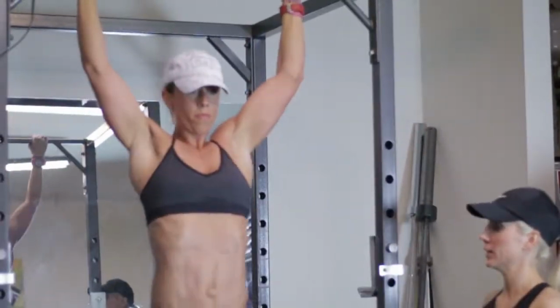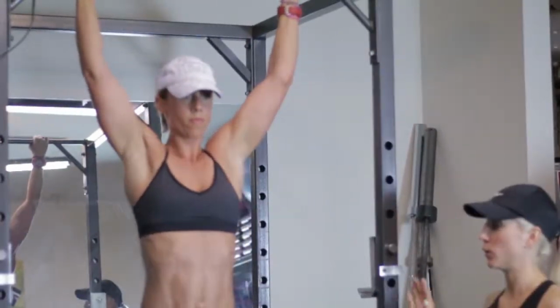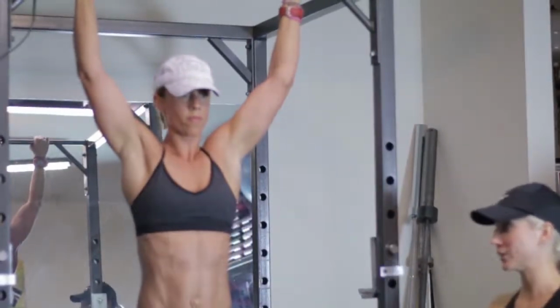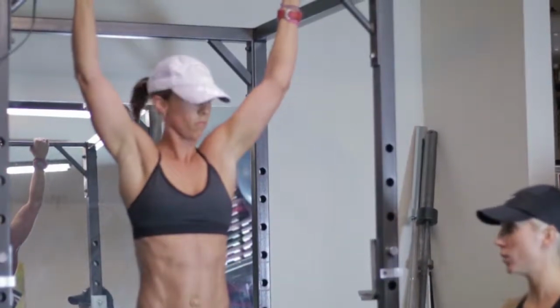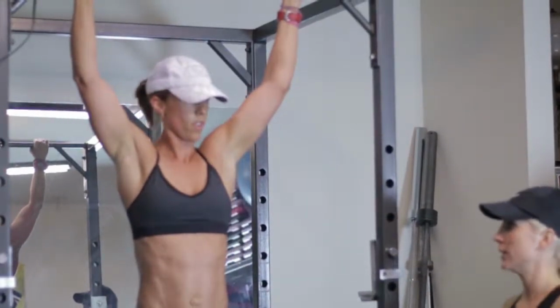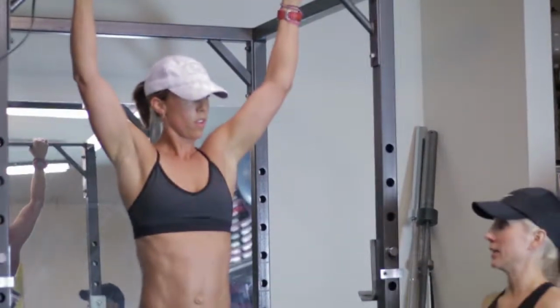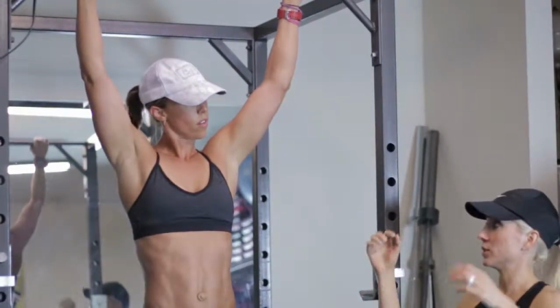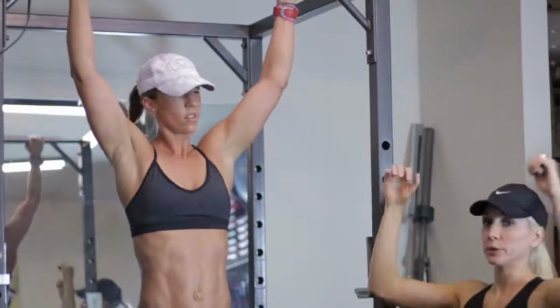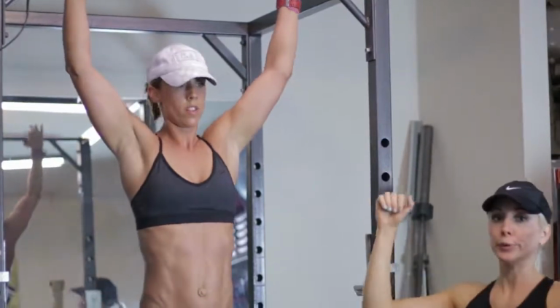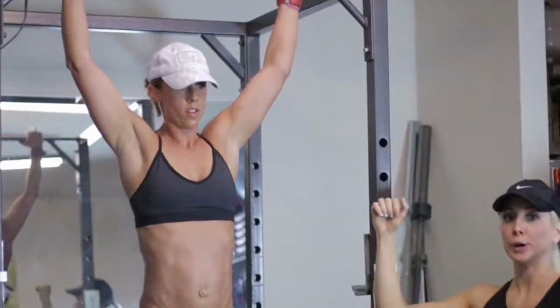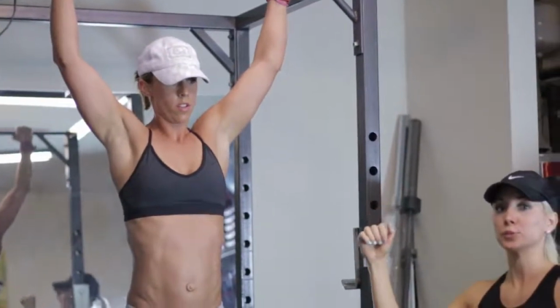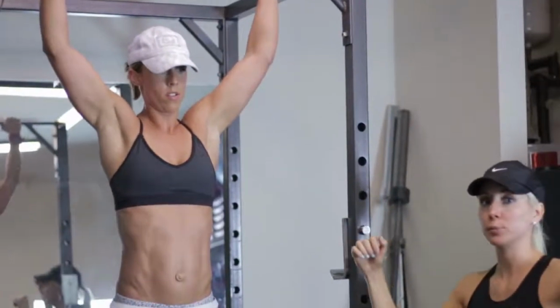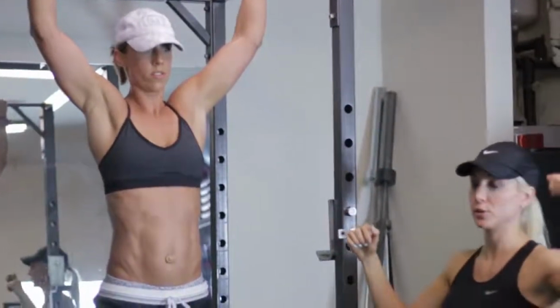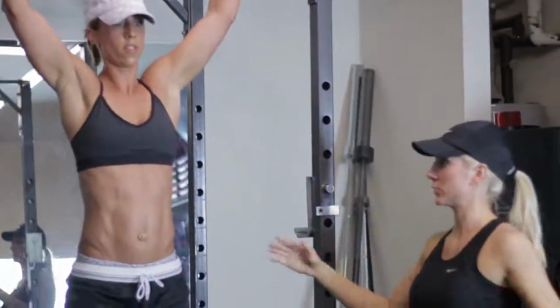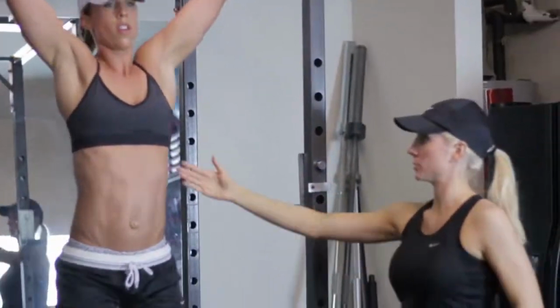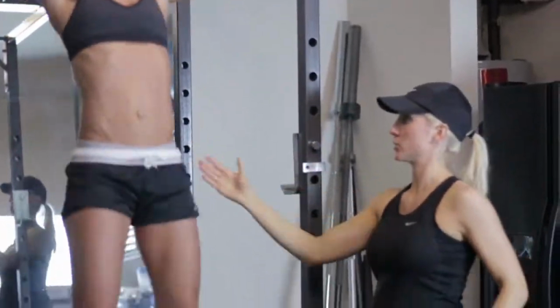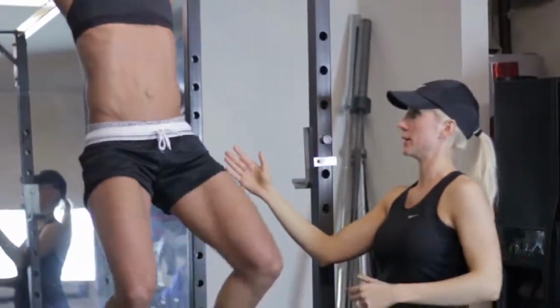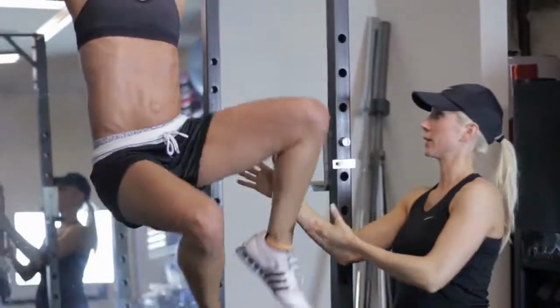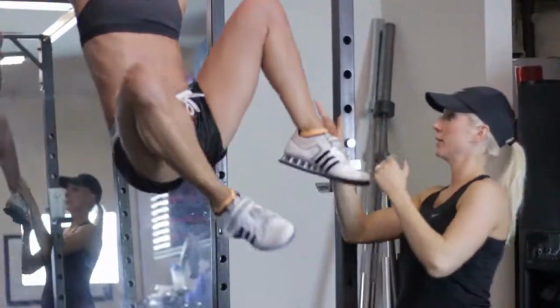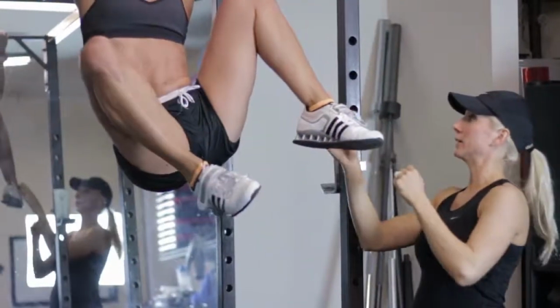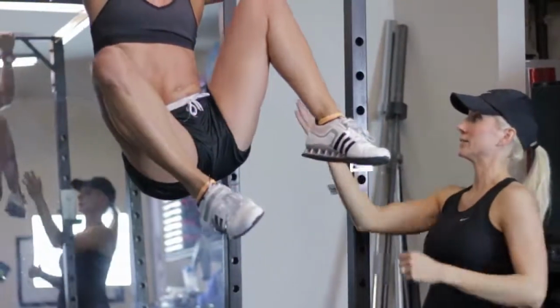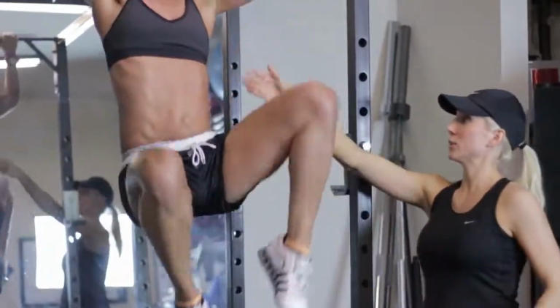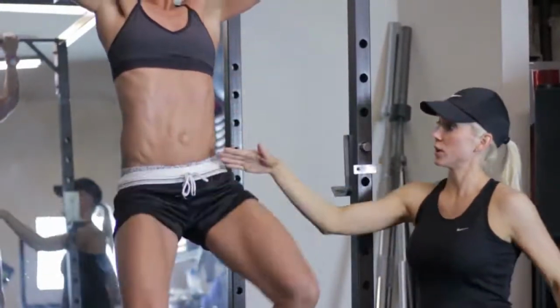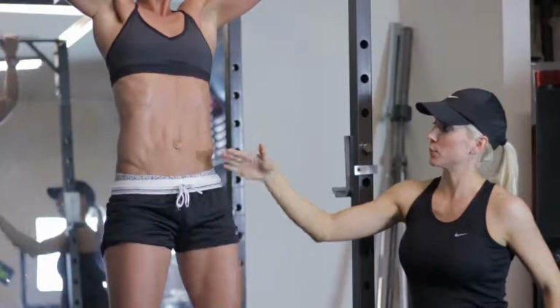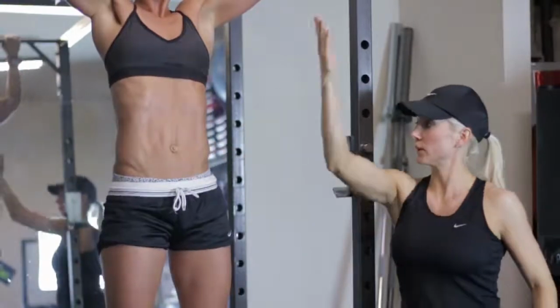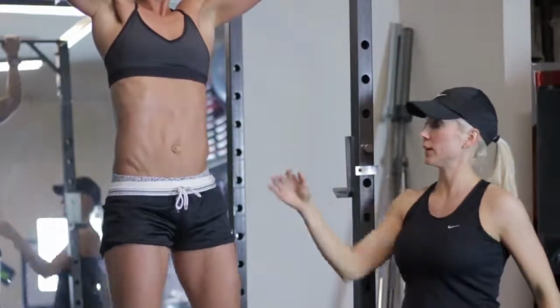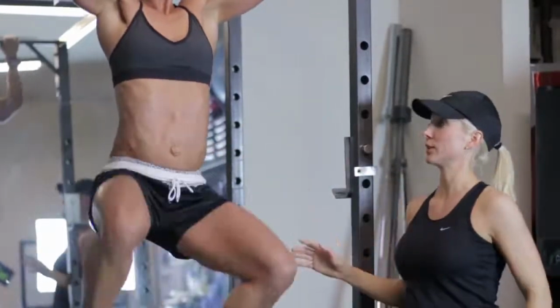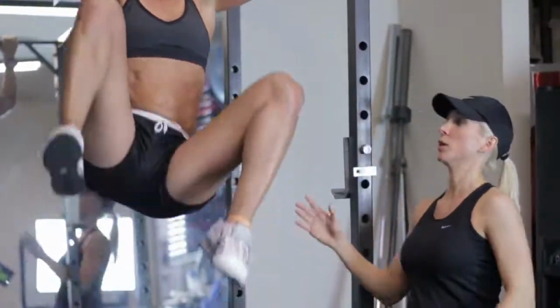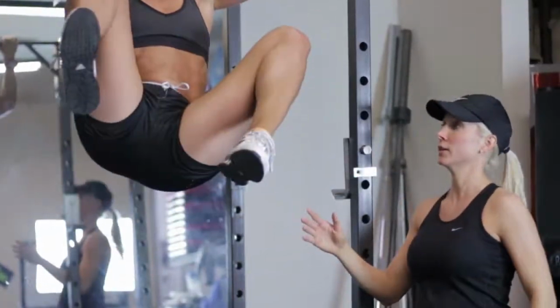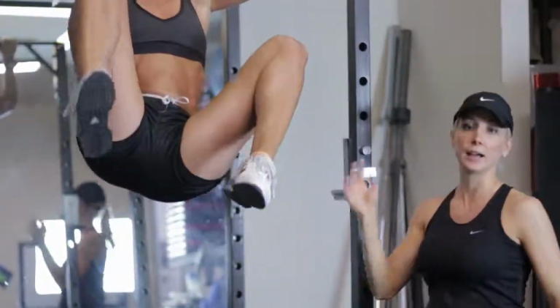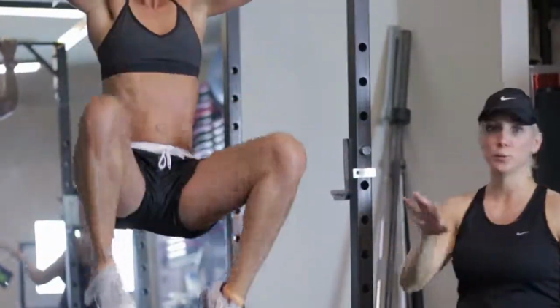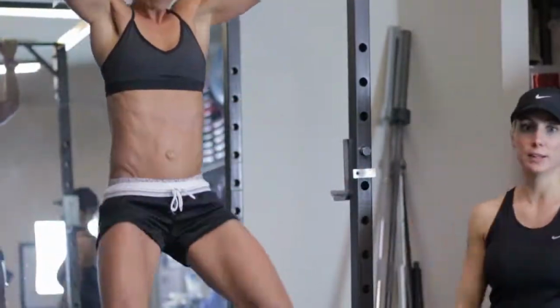Now what I don't want is just pulling up and trying to bring your knees to elbows without much bend. See how she's not even moving? That's what I don't want.